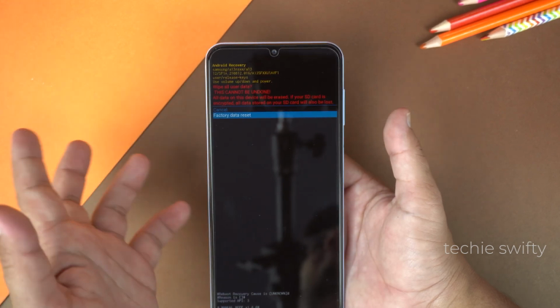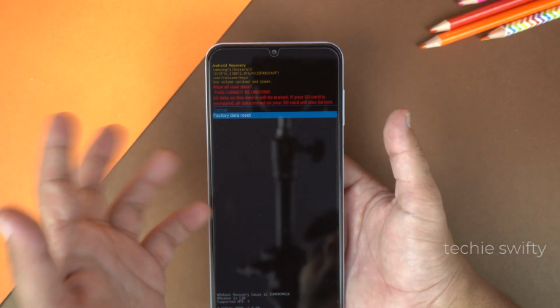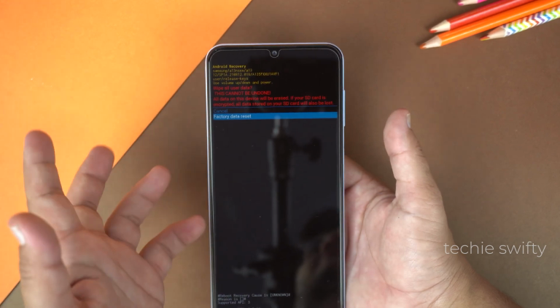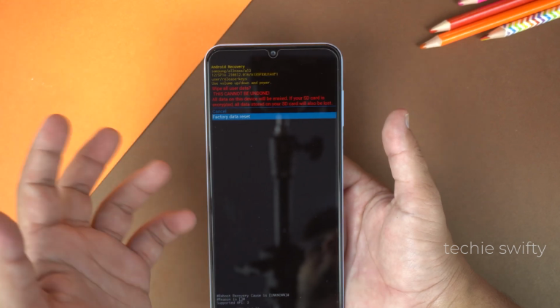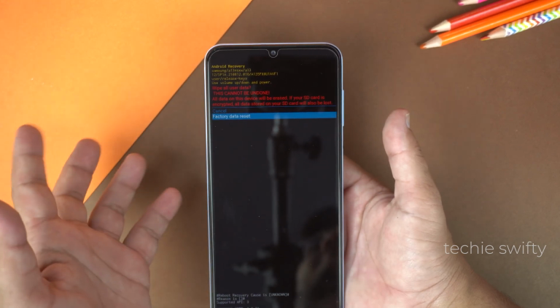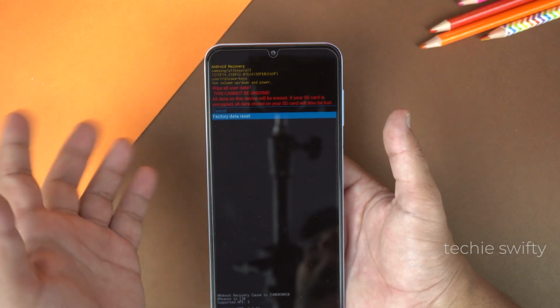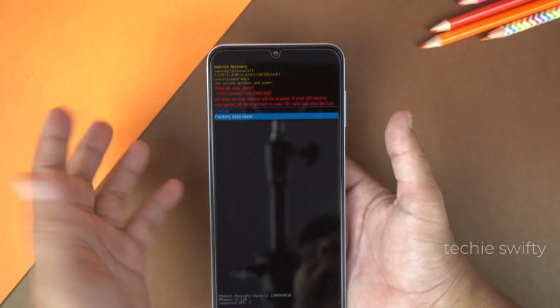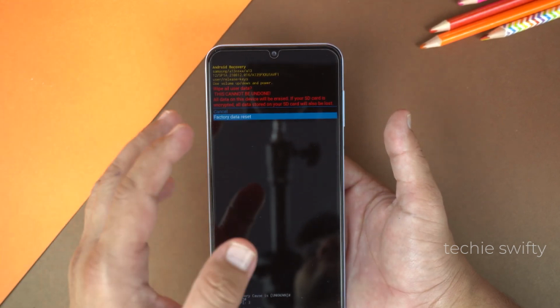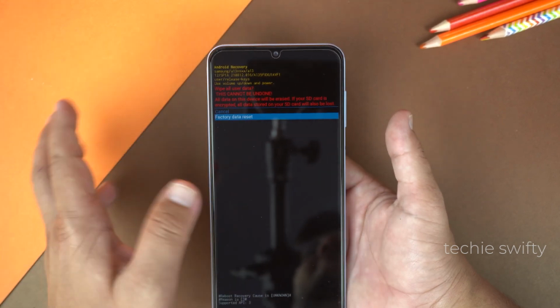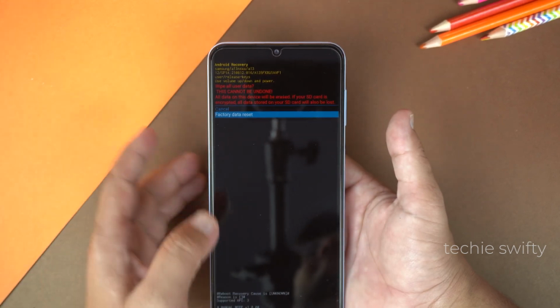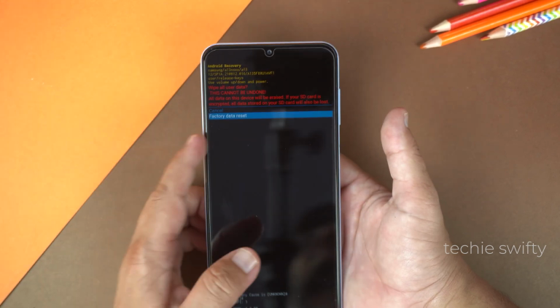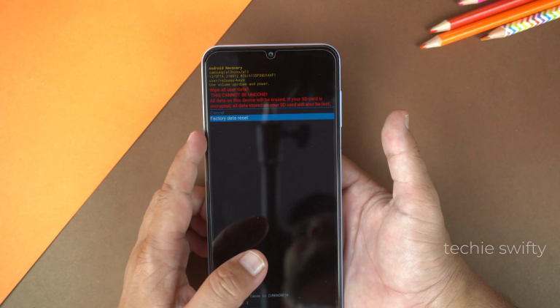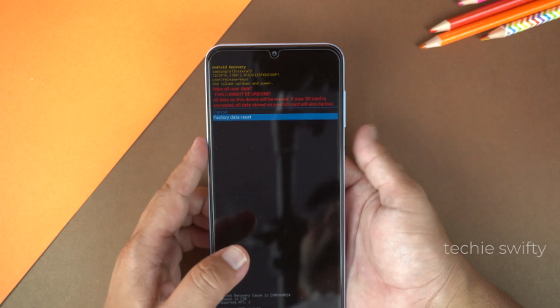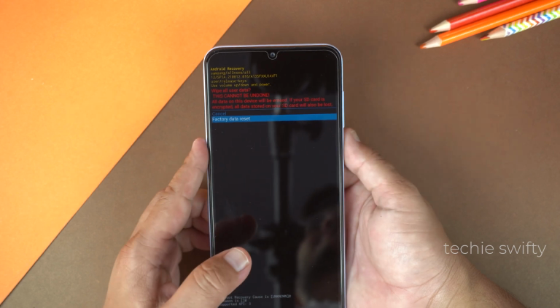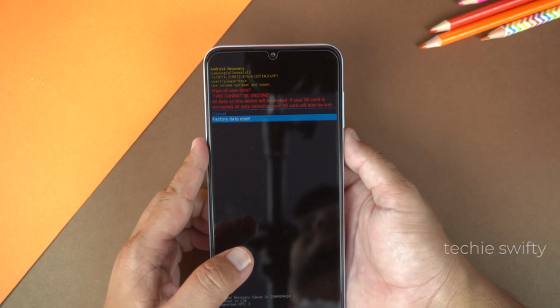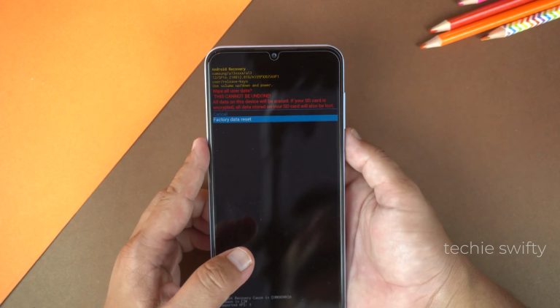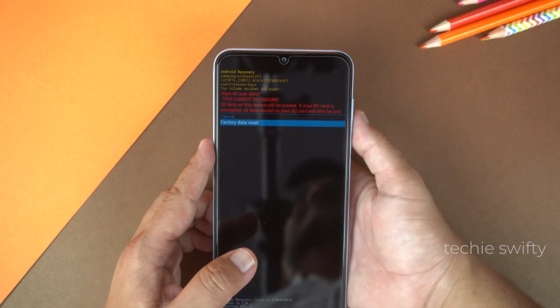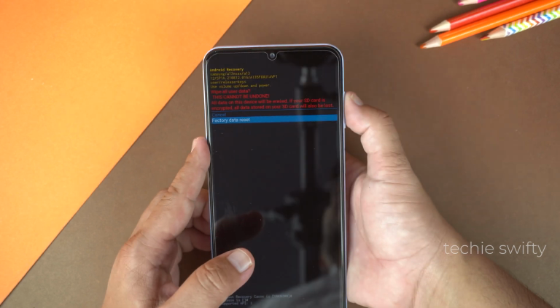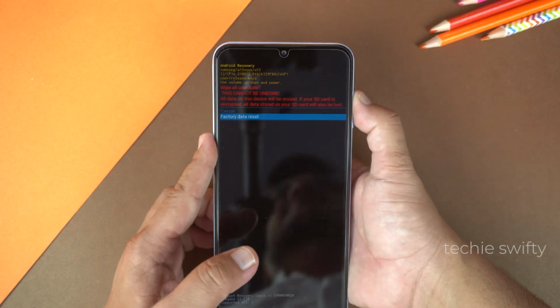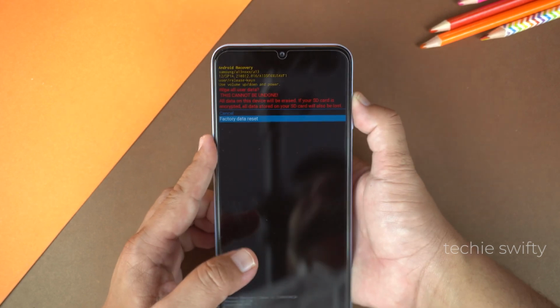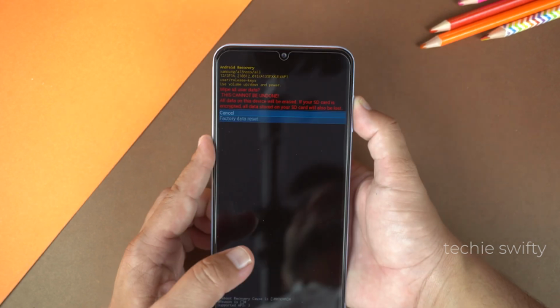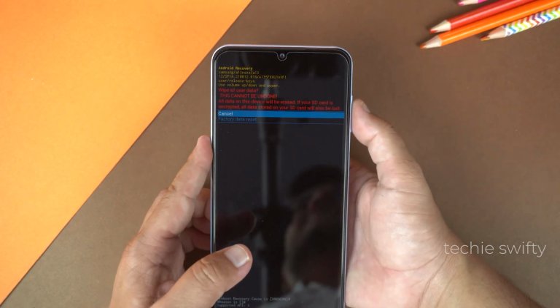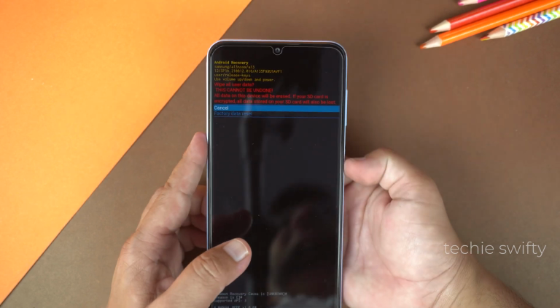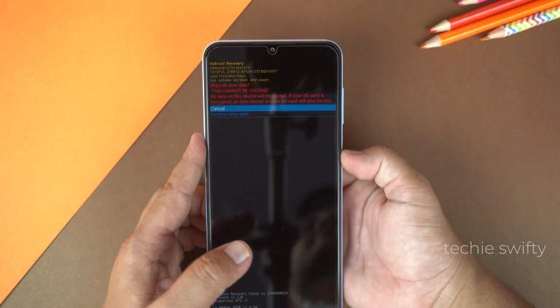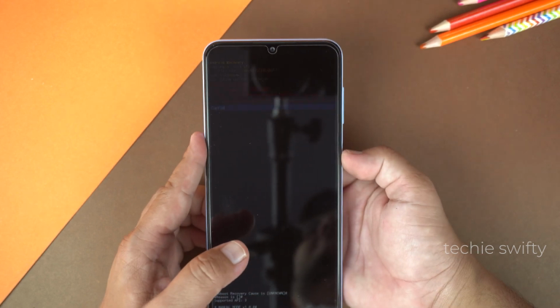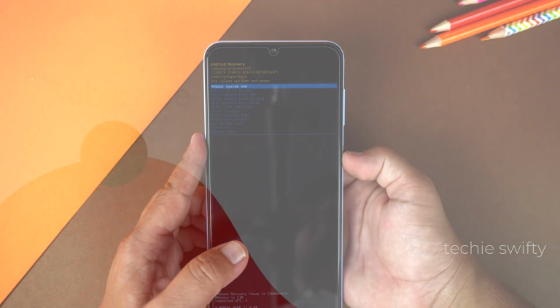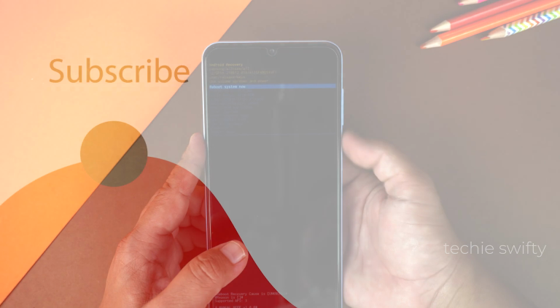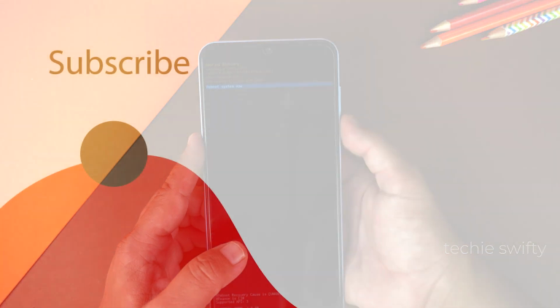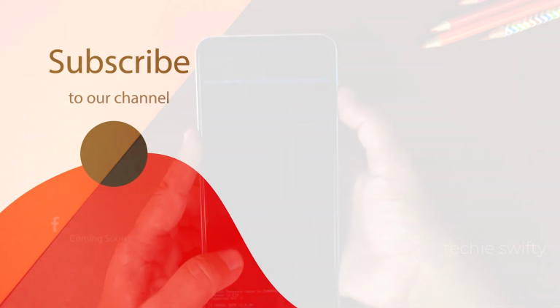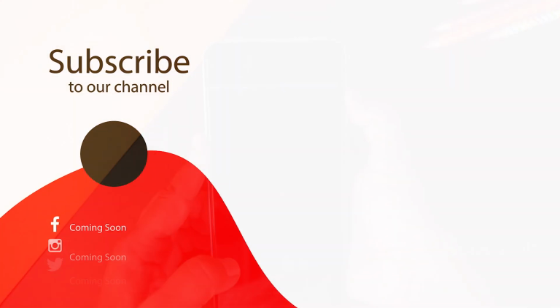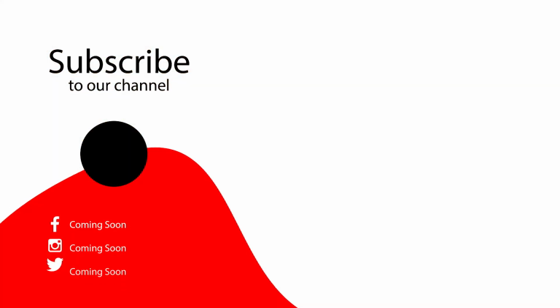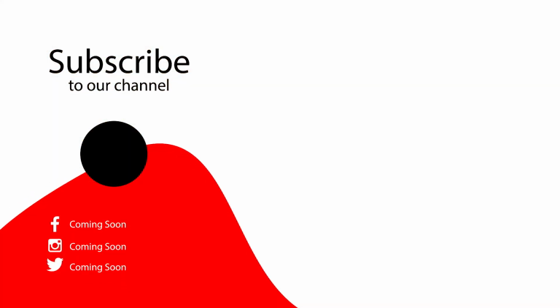So that's how you can do a hard reset on your Samsung Galaxy A13. If you found this video helpful, then please hit the like button and subscribe to my channel. See you in the next video, take care, signing off.